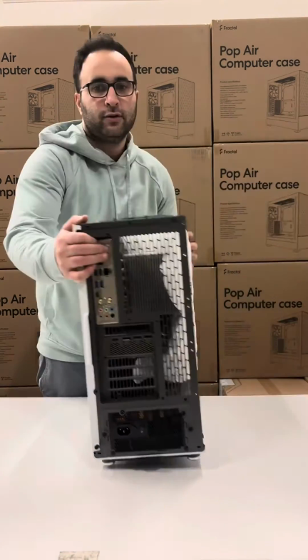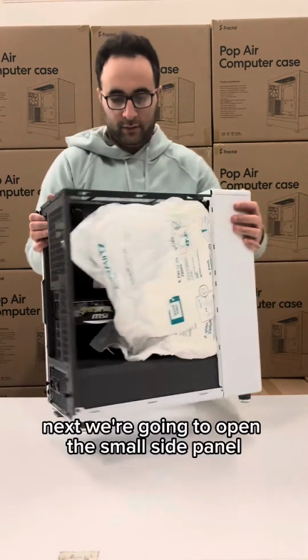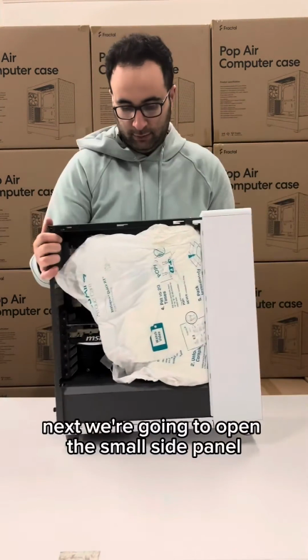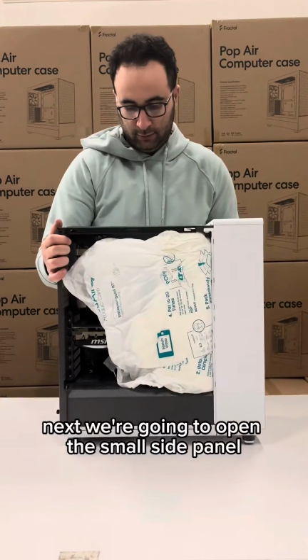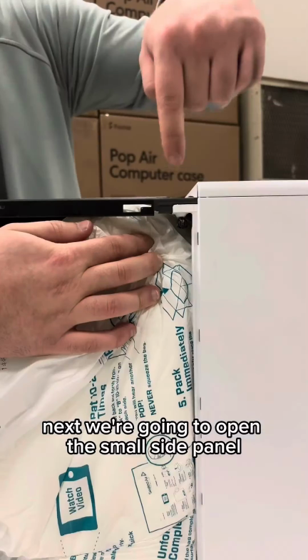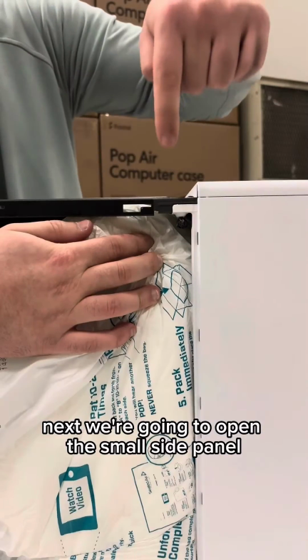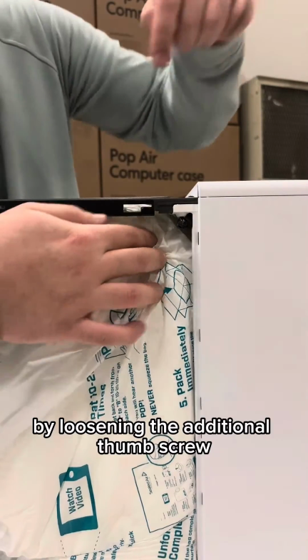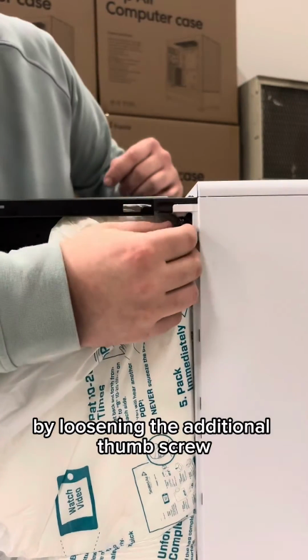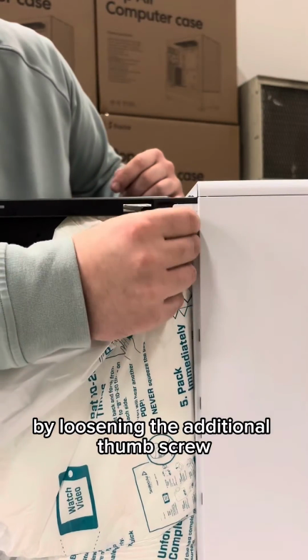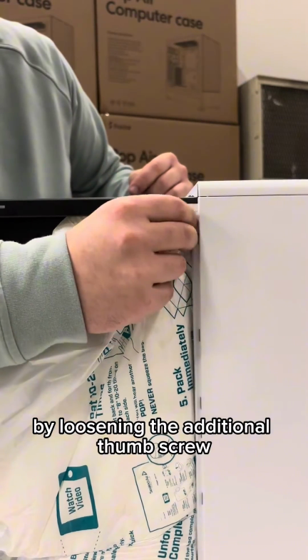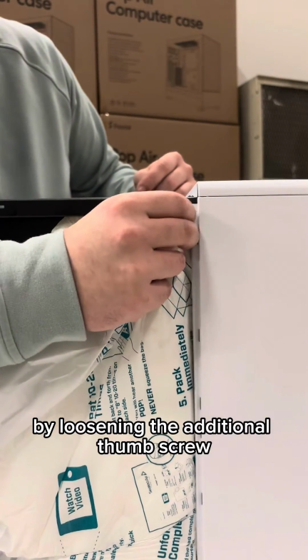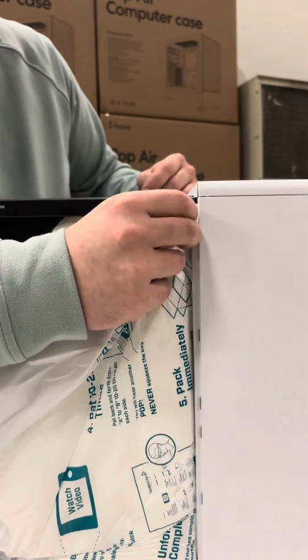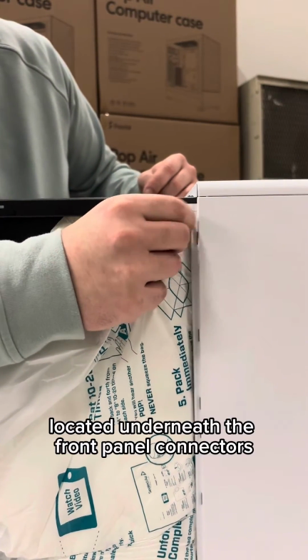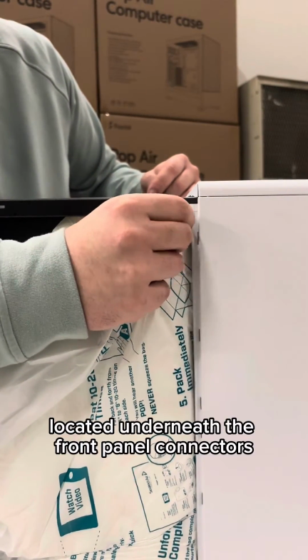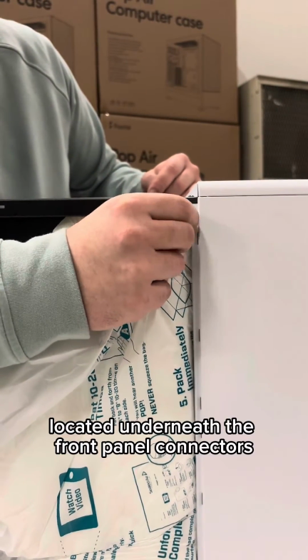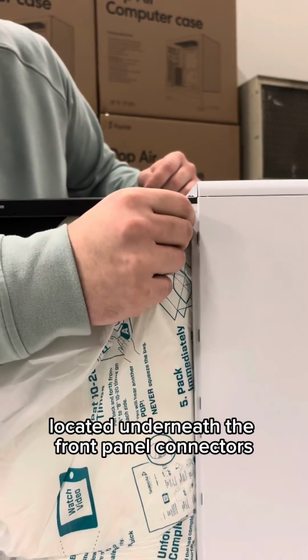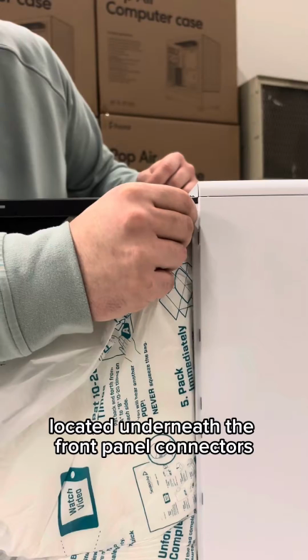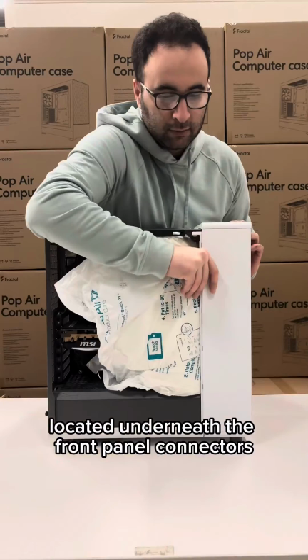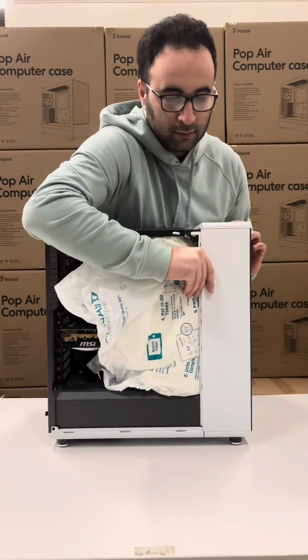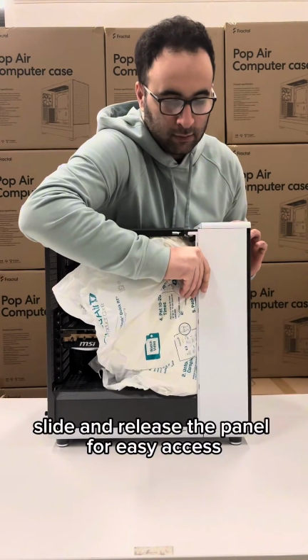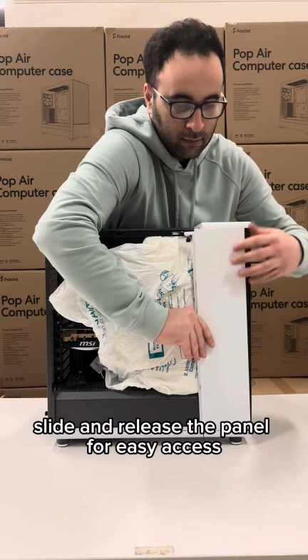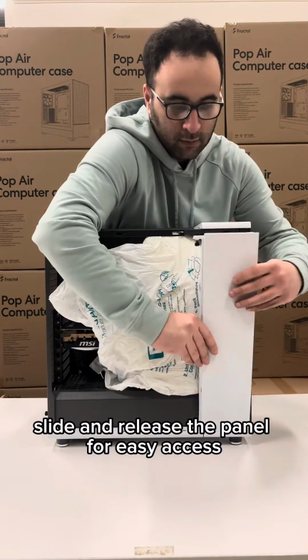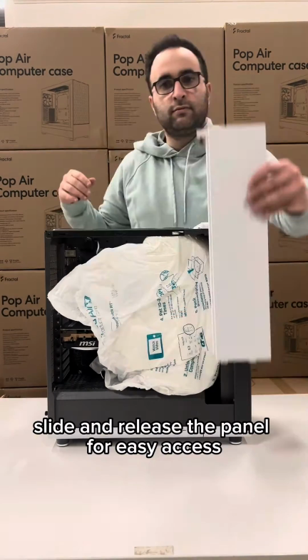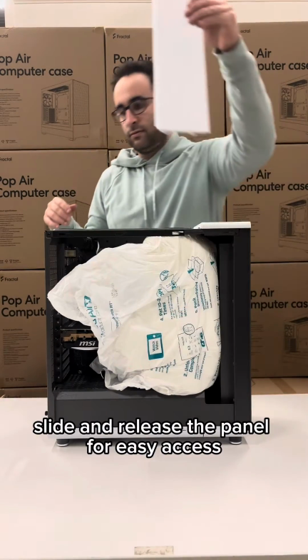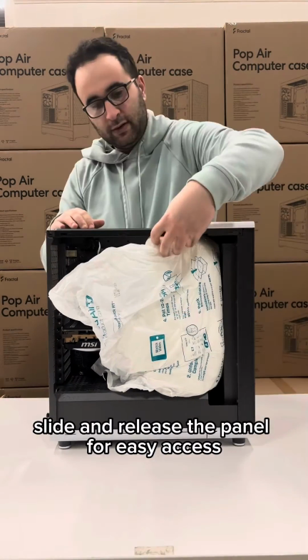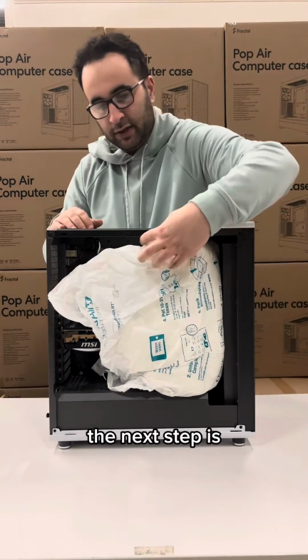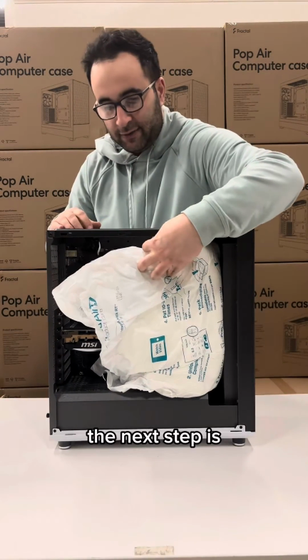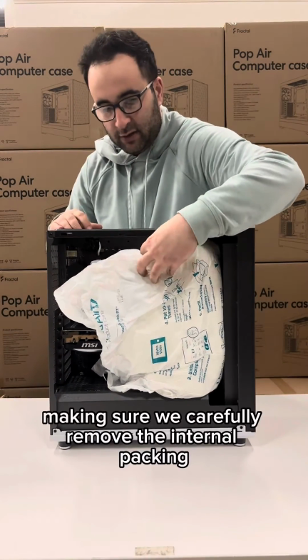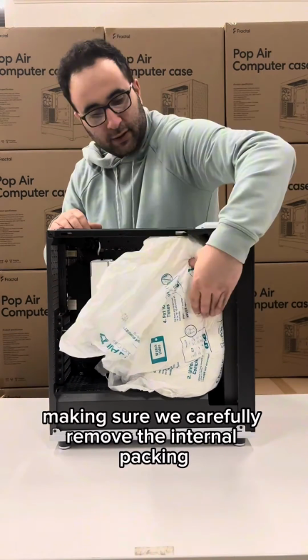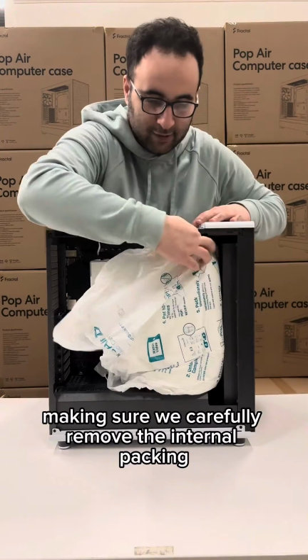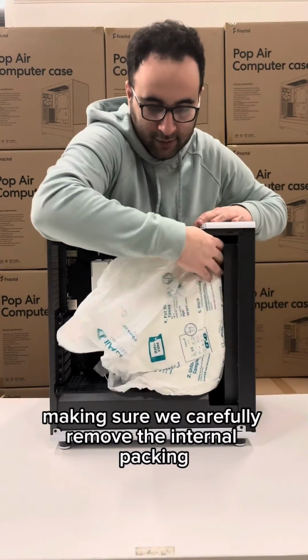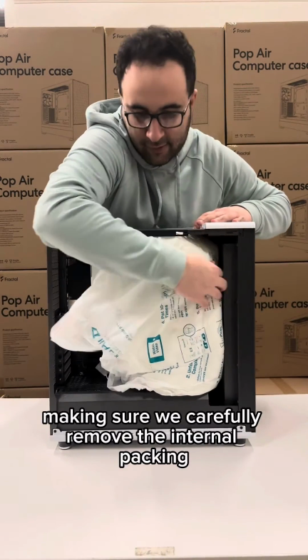Next, we're going to open the small side panel by loosening the additional thumb screw located underneath the front panel connectors. Slide and release the panel for easy access. The next step is making sure we carefully remove the internal packing foam.